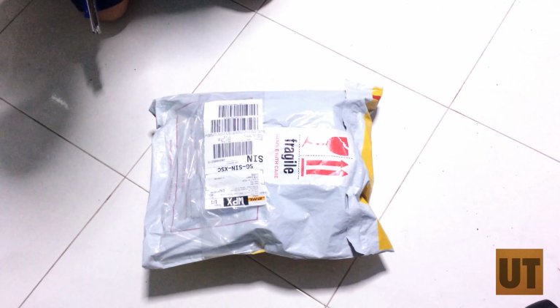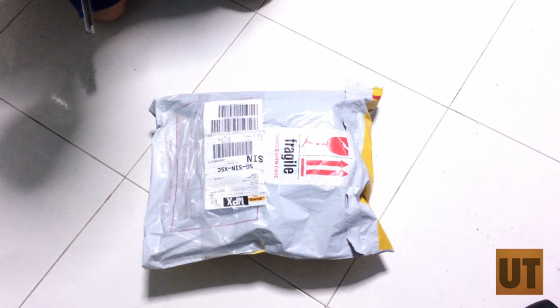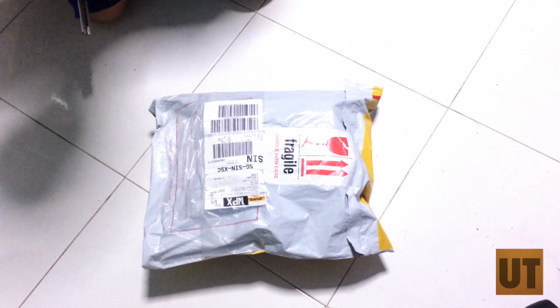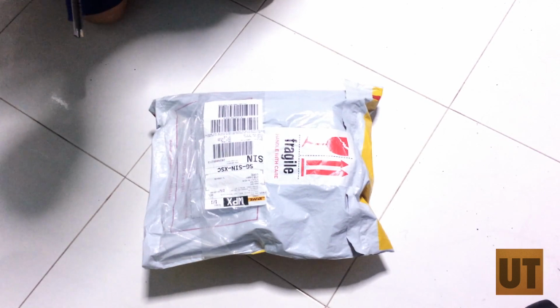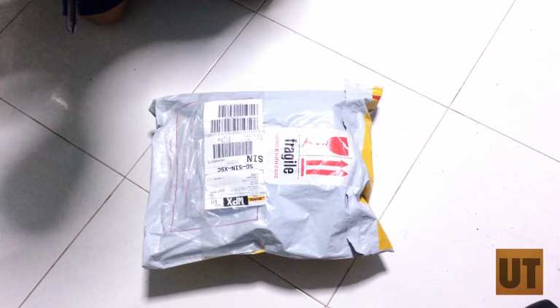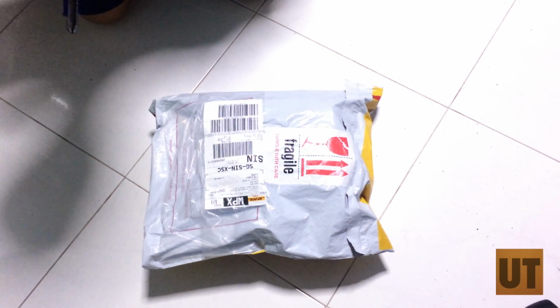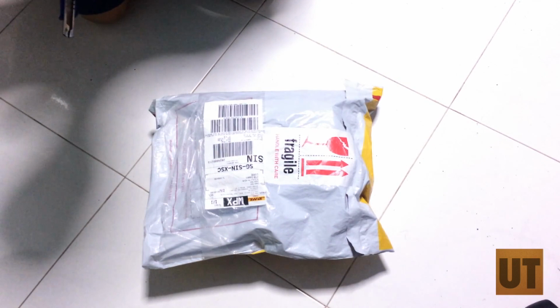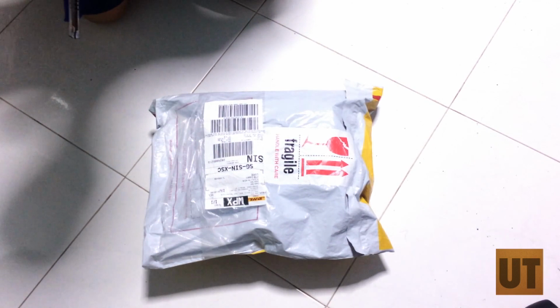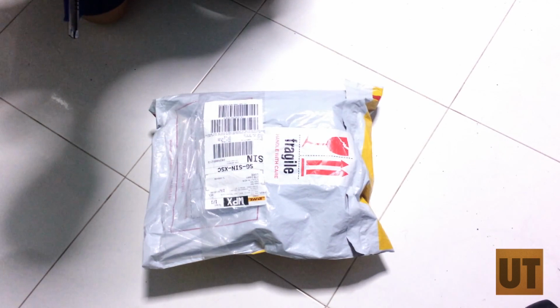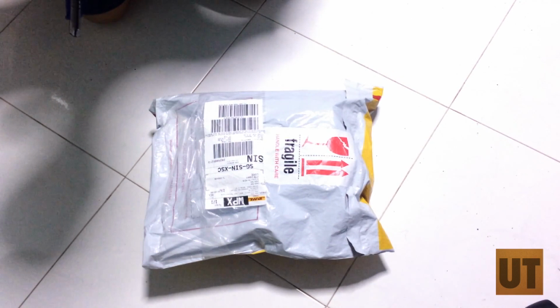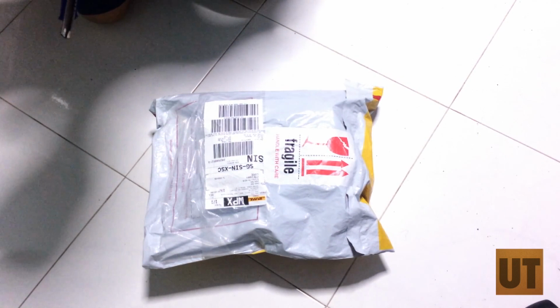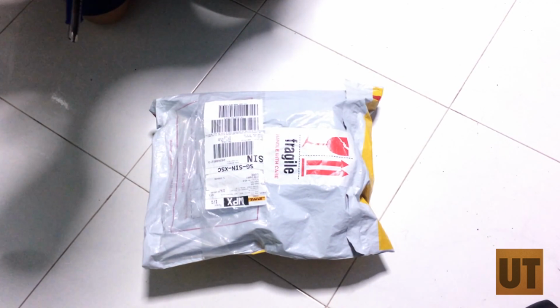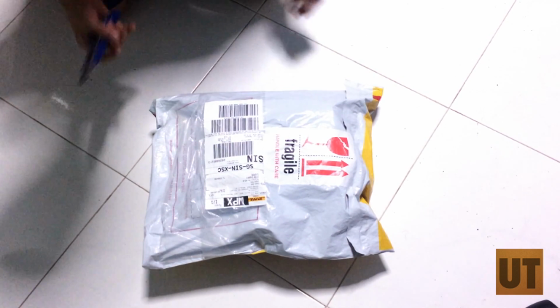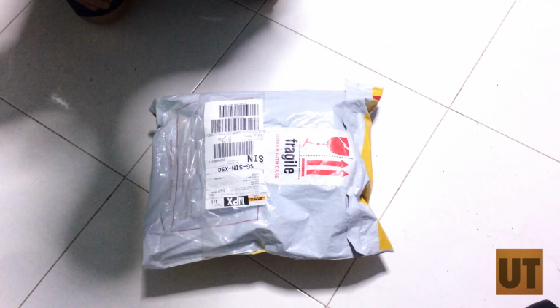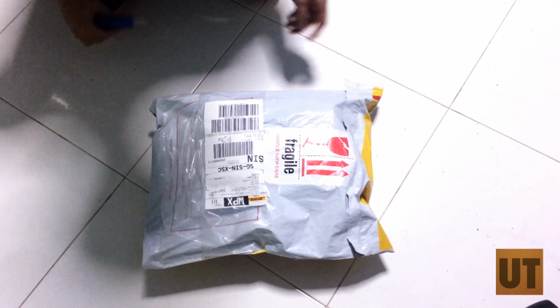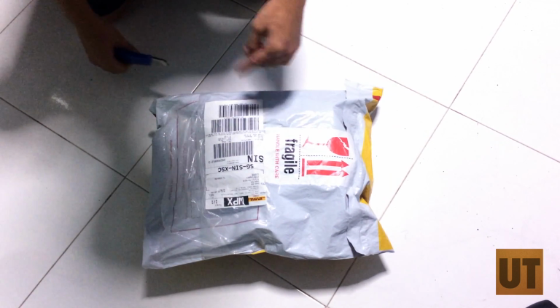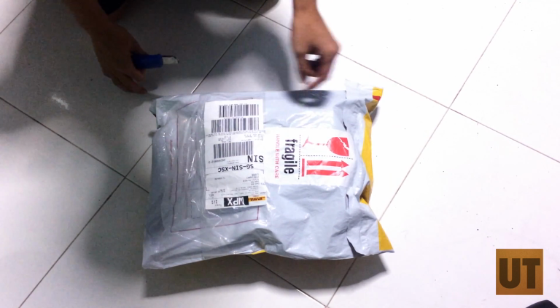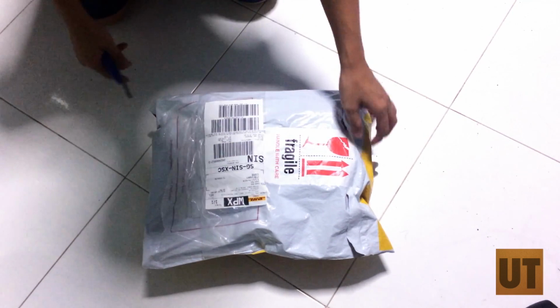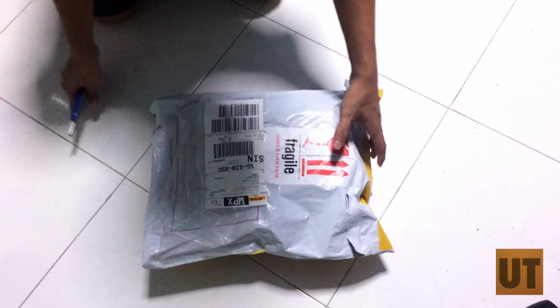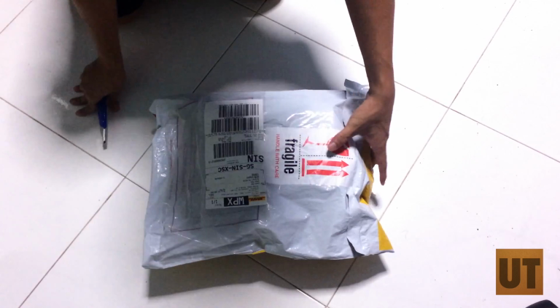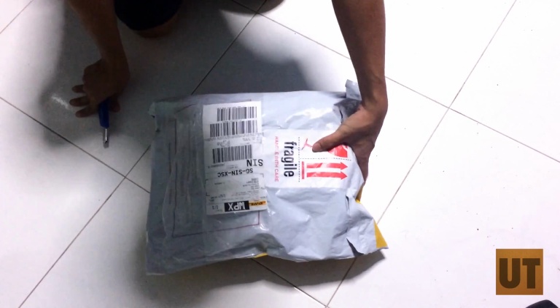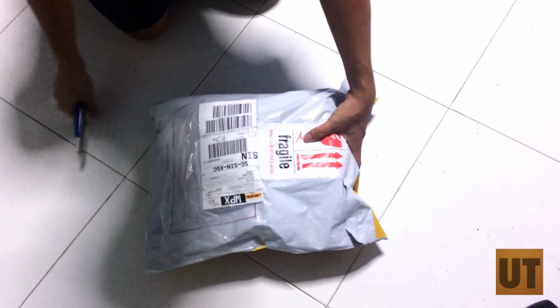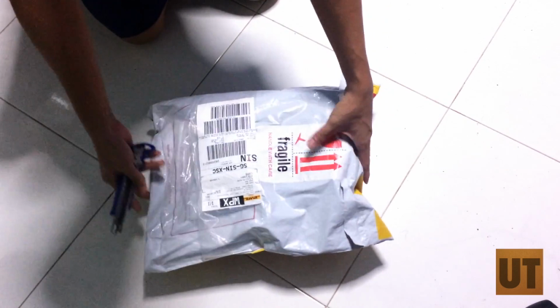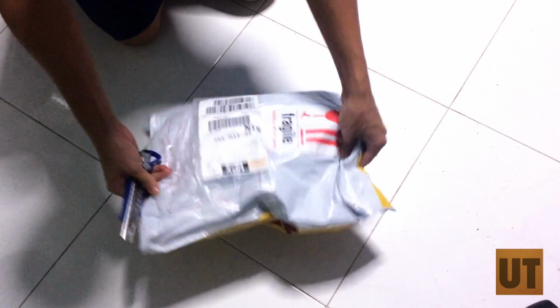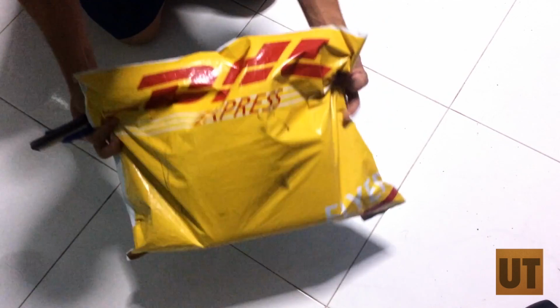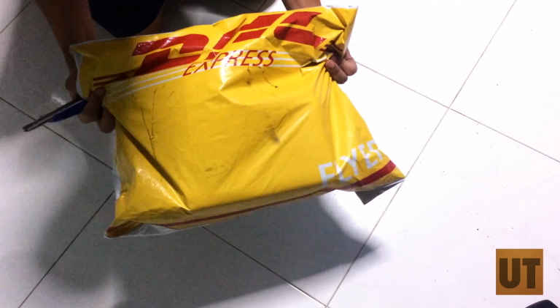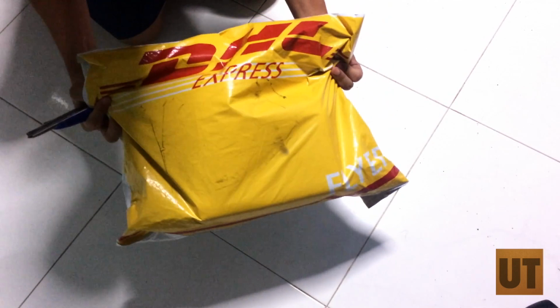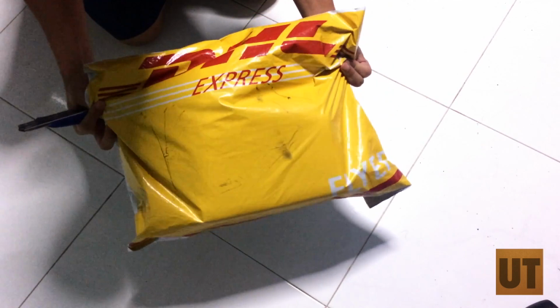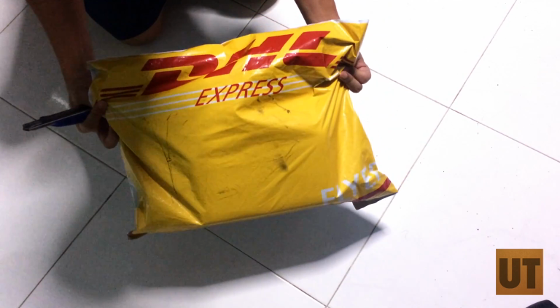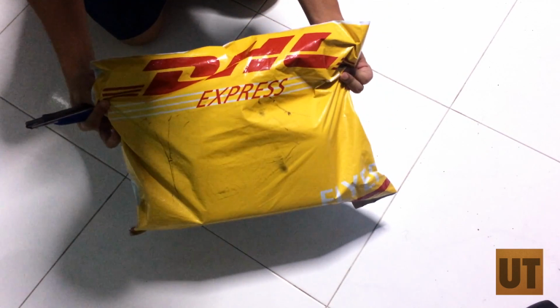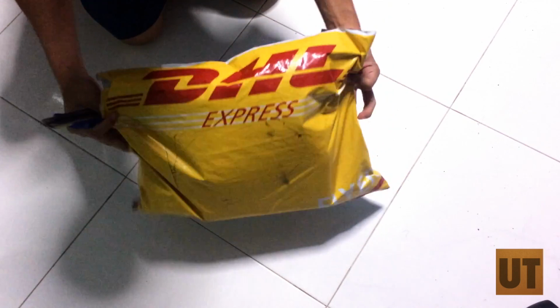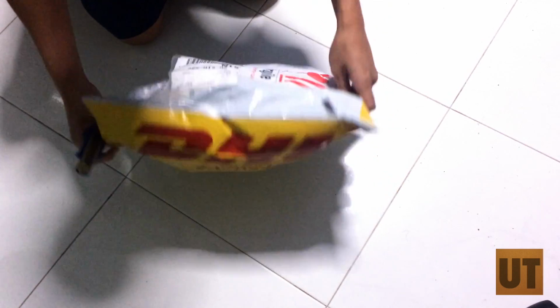Okay, so a package came in today. I'm going to be unboxing it. It came with a Fragile Handle with Care sticker and it's from VHL.